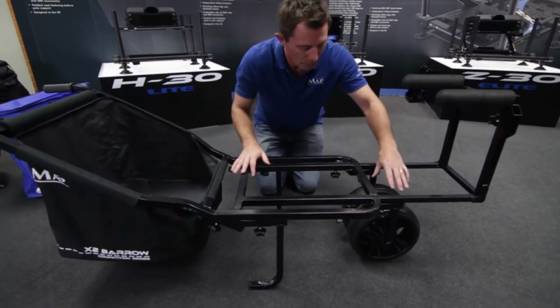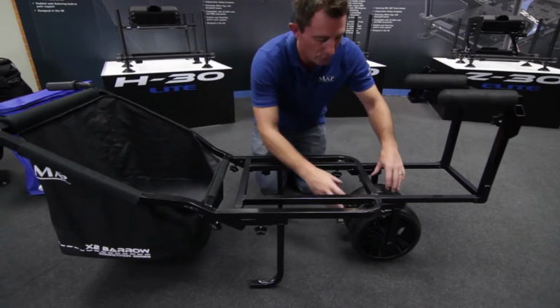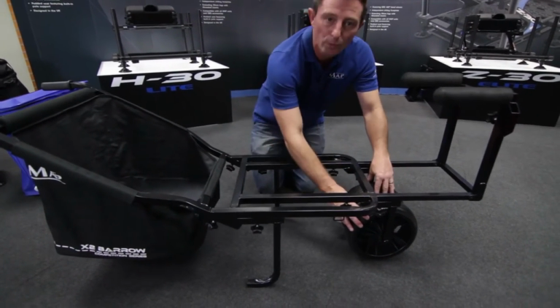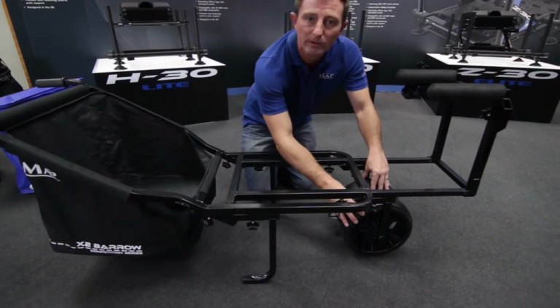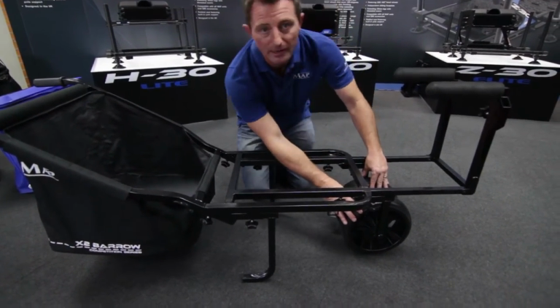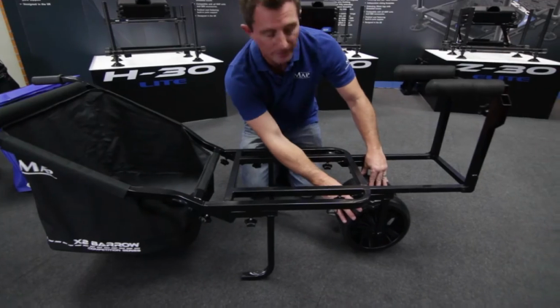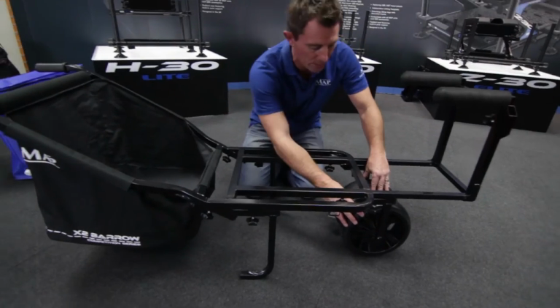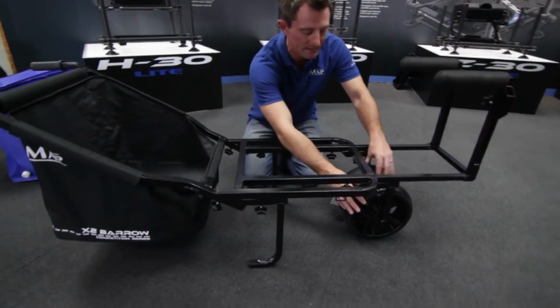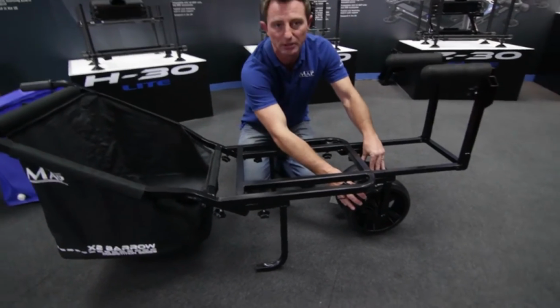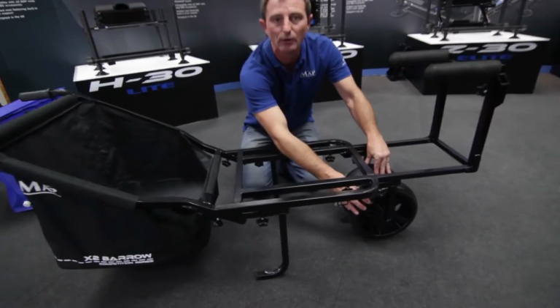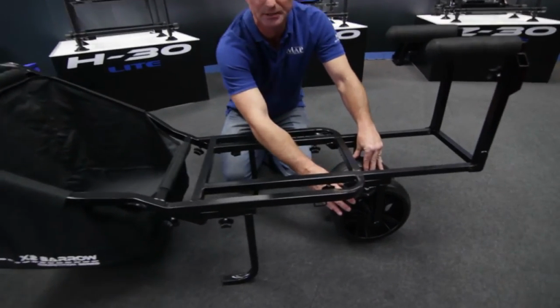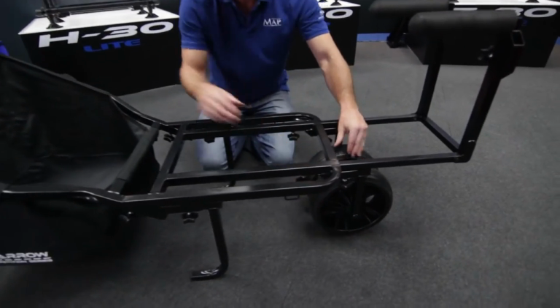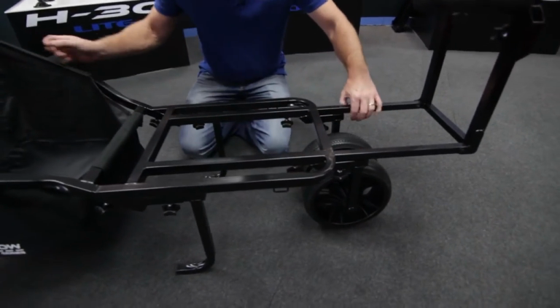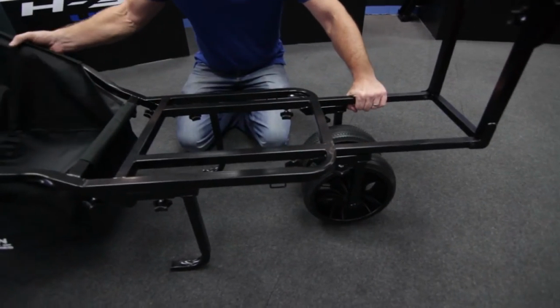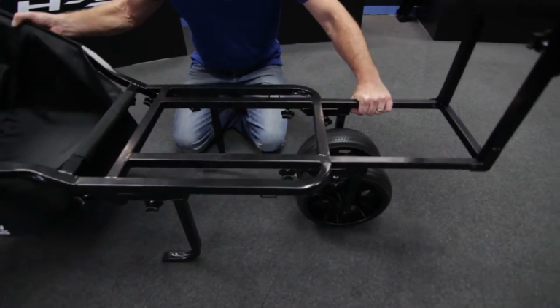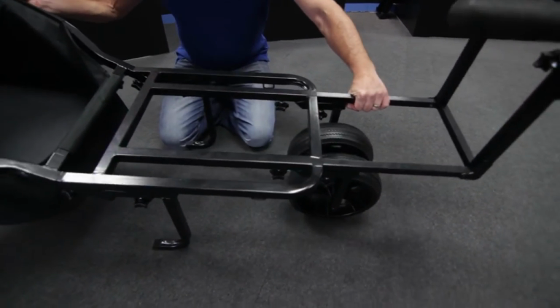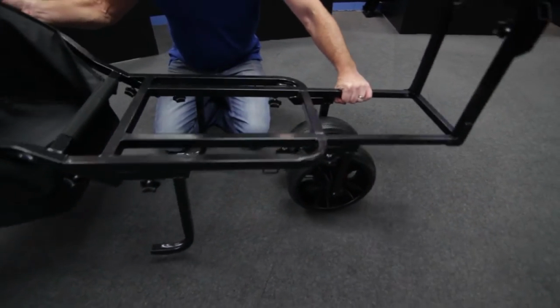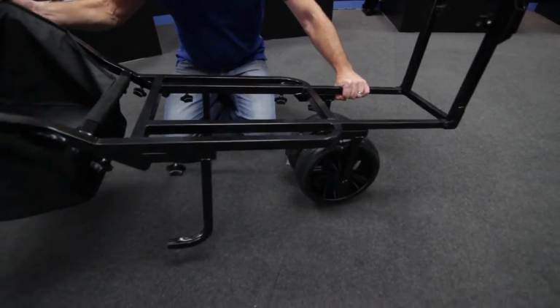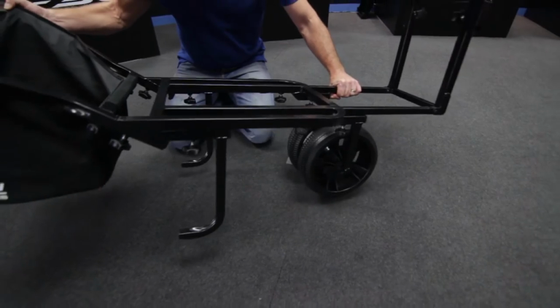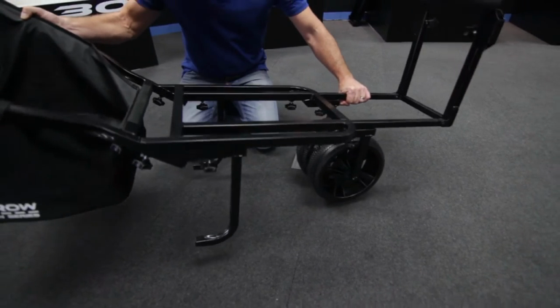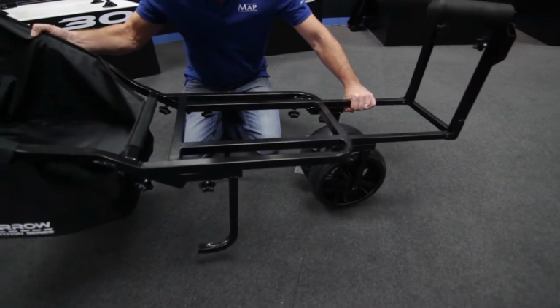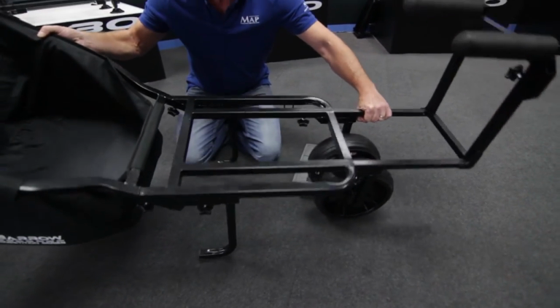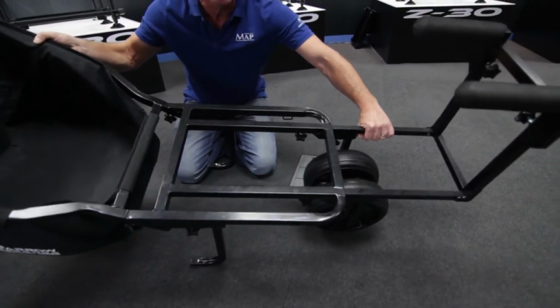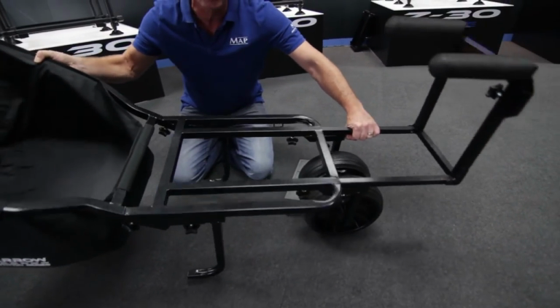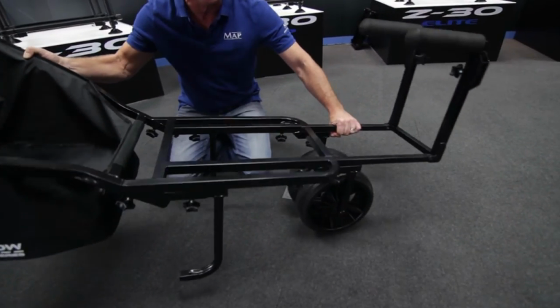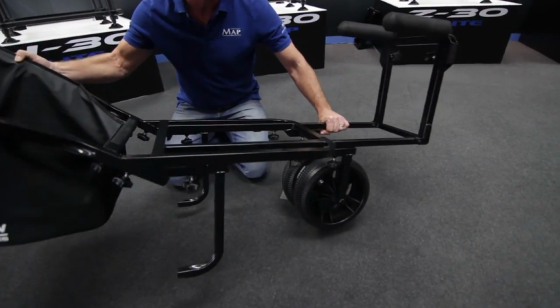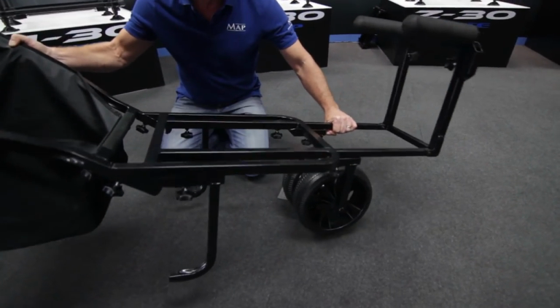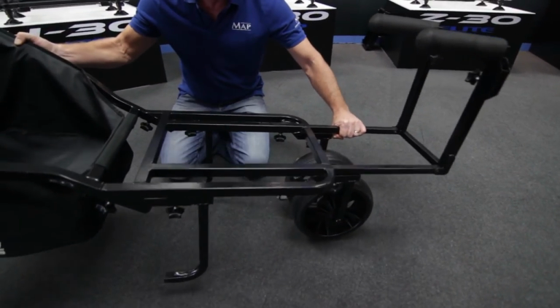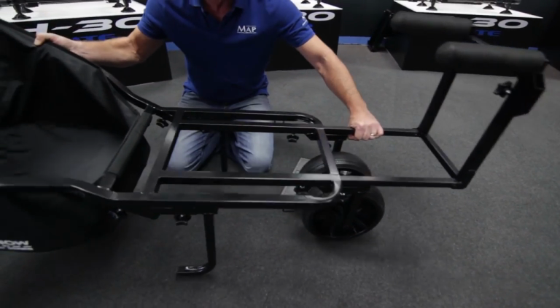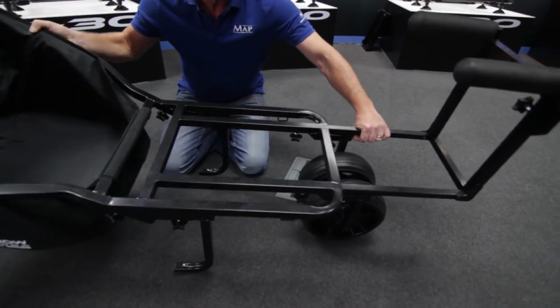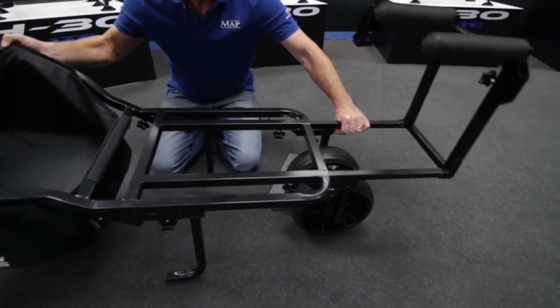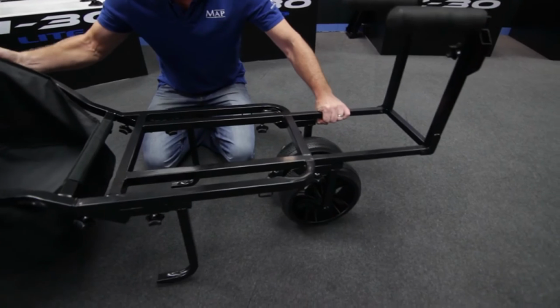You've got two wheel configurations. Firstly, one is internally like this, so if you want to manoeuvre the barrow side to side — if you're going through stalls or you need to twist it — you can manoeuvre the barrow much, much easier.